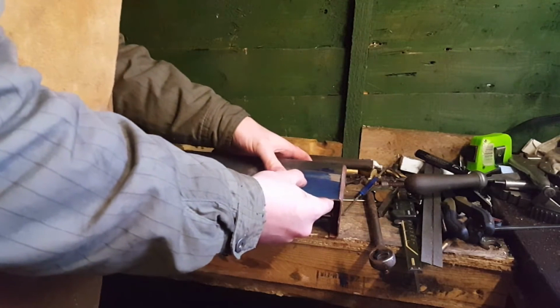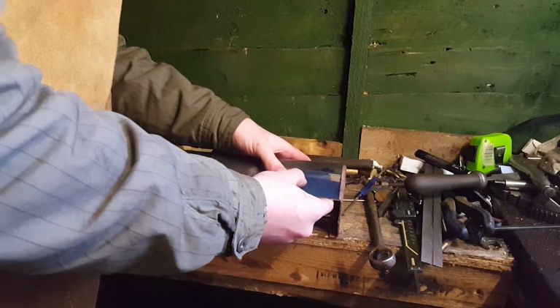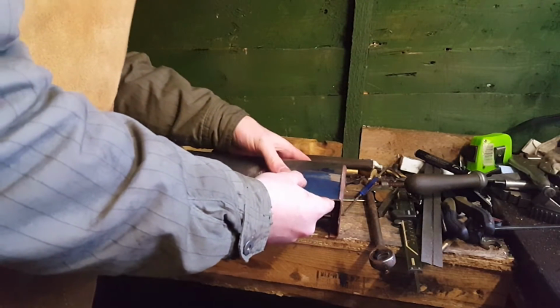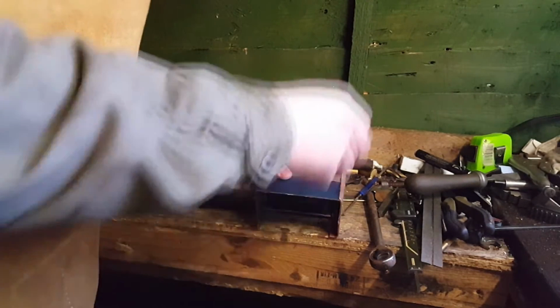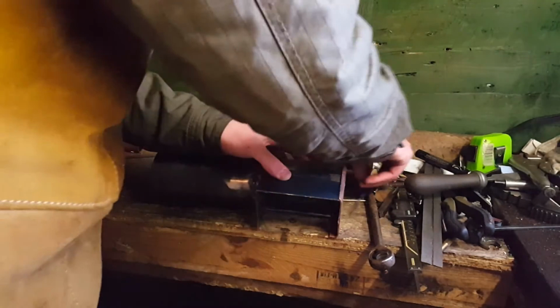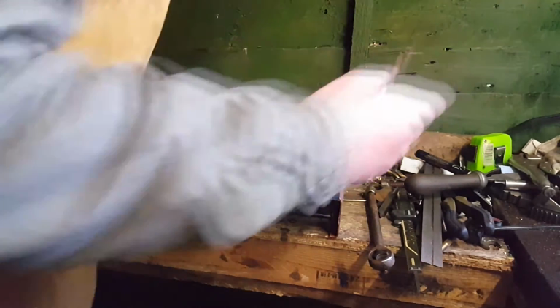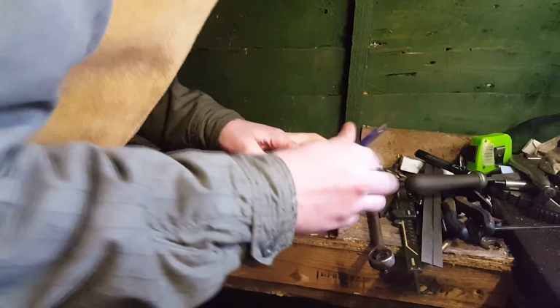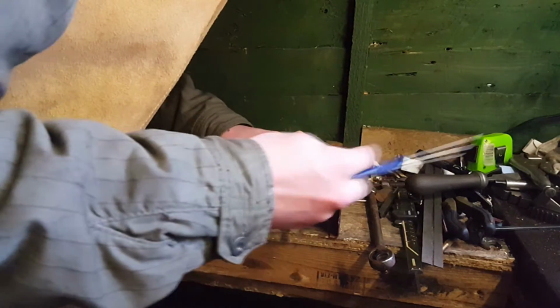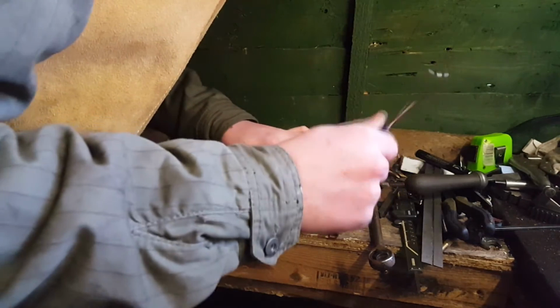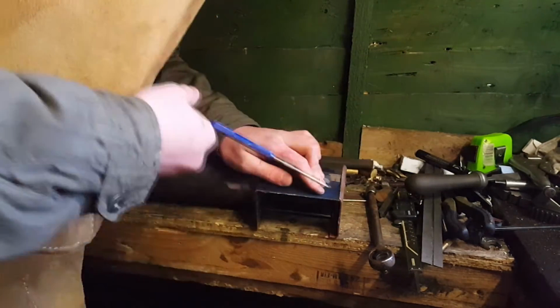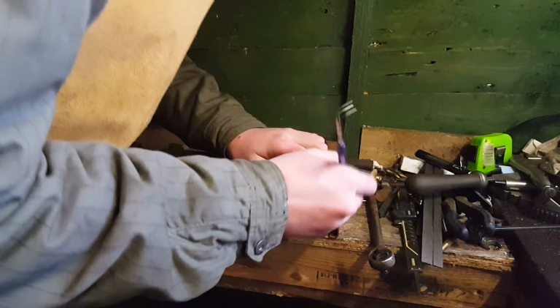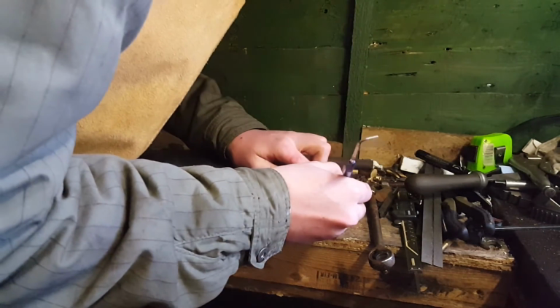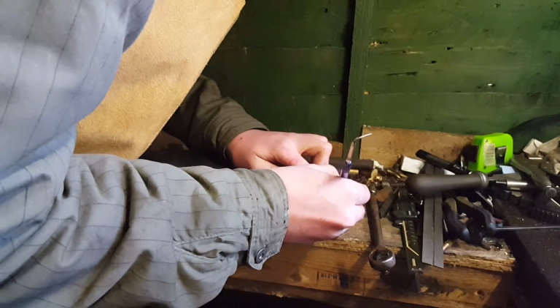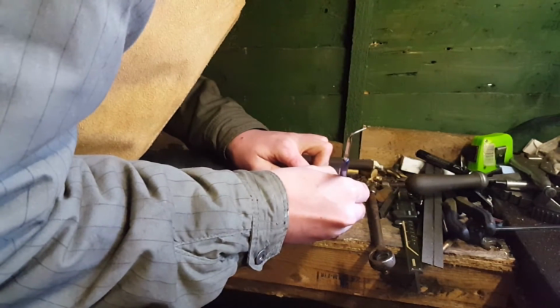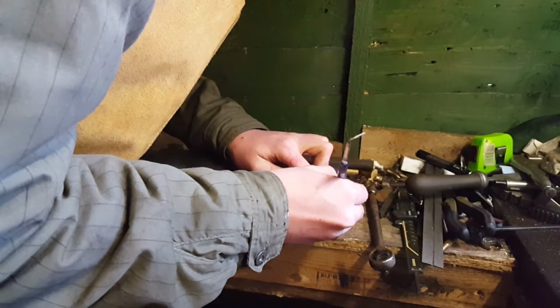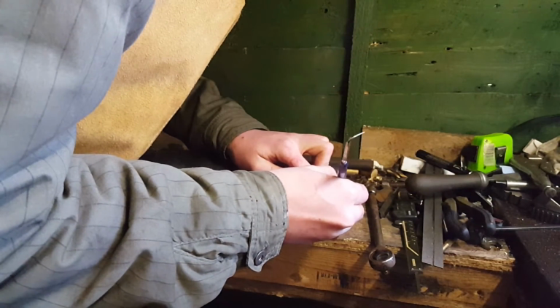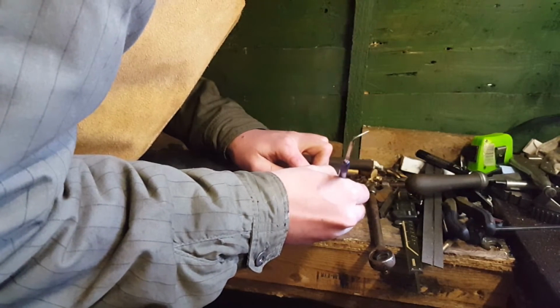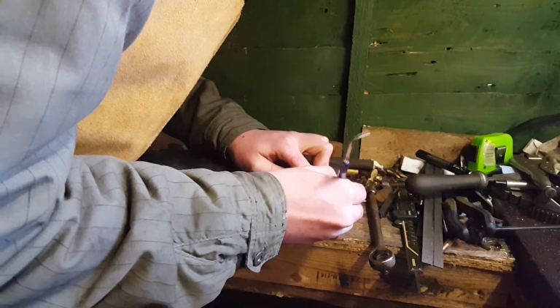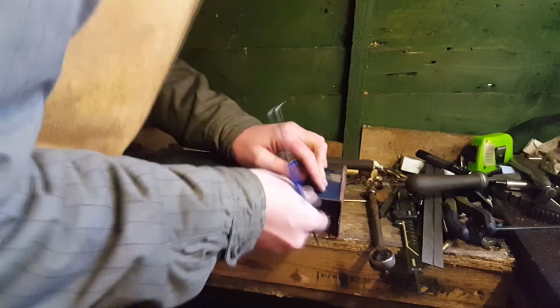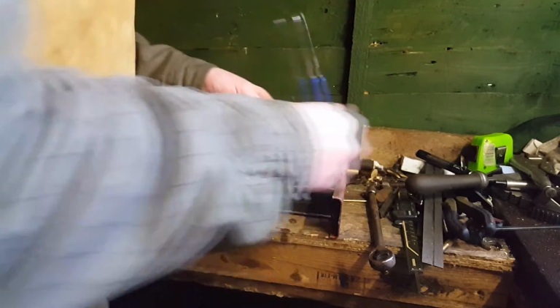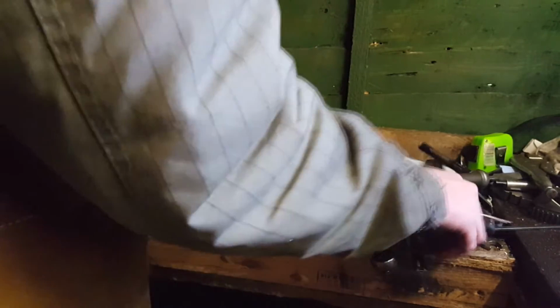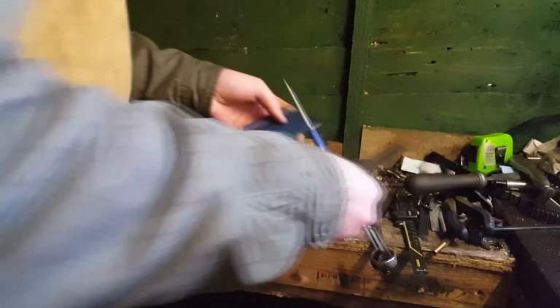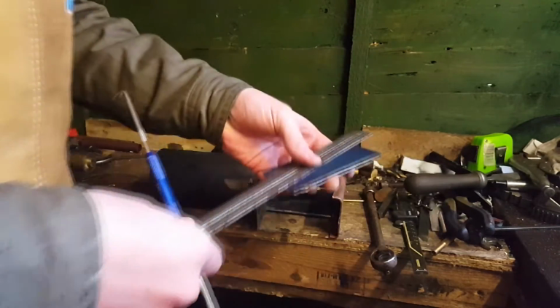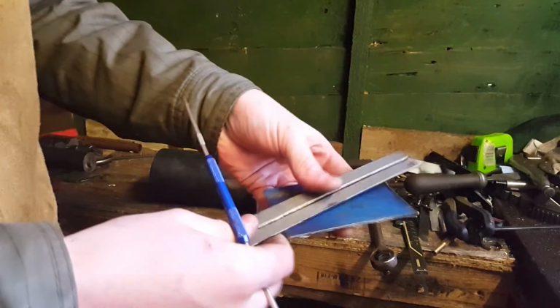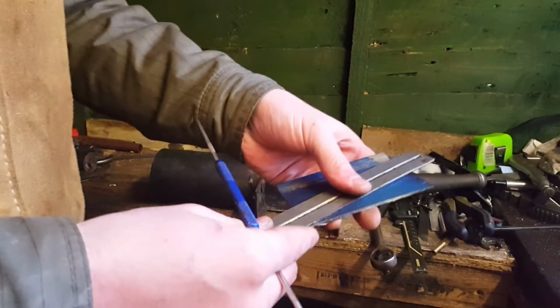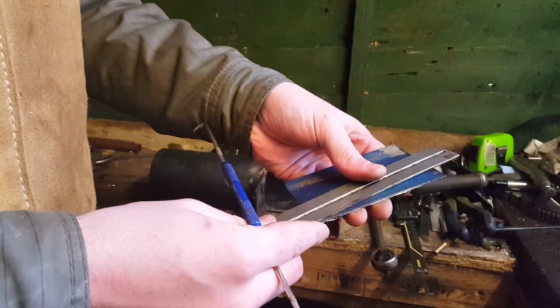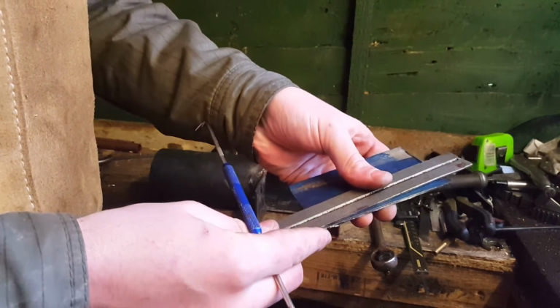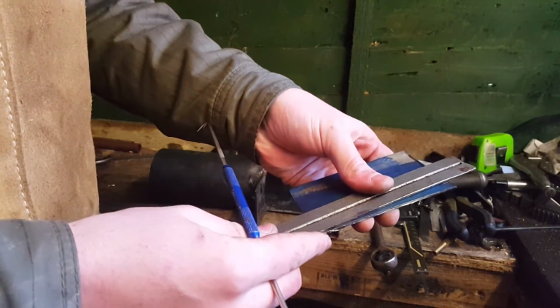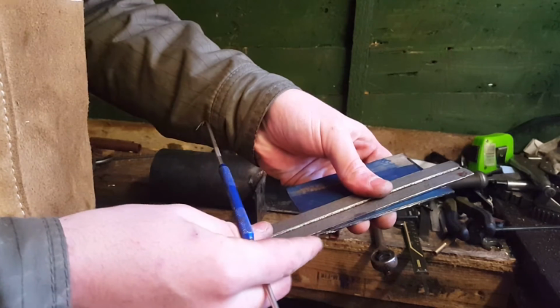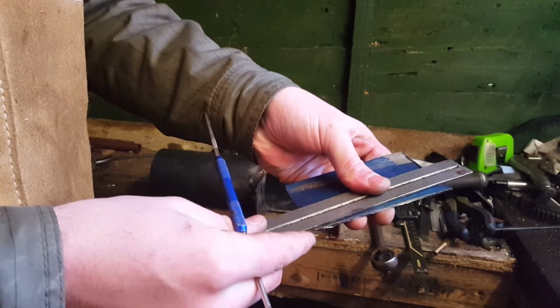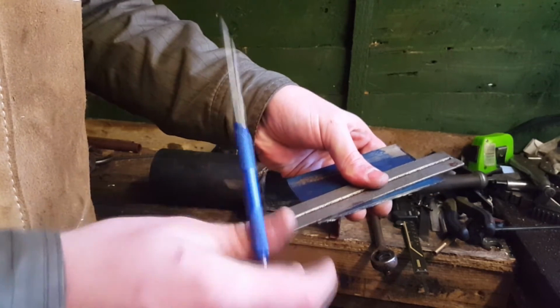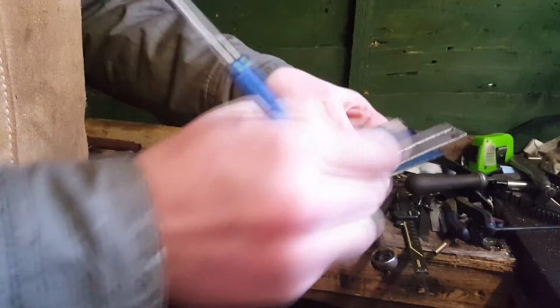As you can see here I've used marking out blue. It's a lot better than using black marker pens — you can see a lot better and it's just easier to apply, because my marker pens seem to freeze overnight in the shed. You can see it's pretty cold; you can probably see my breath at points.